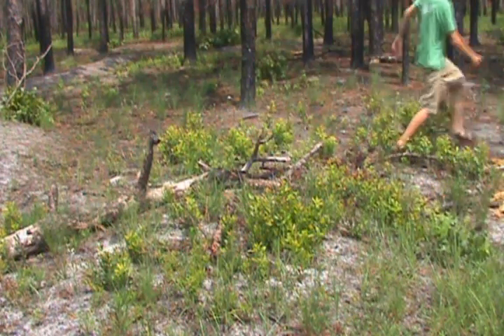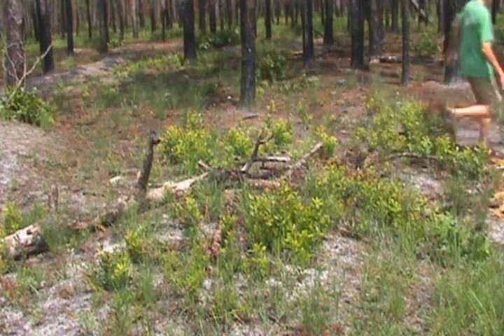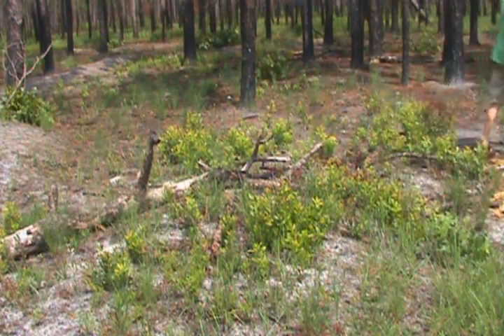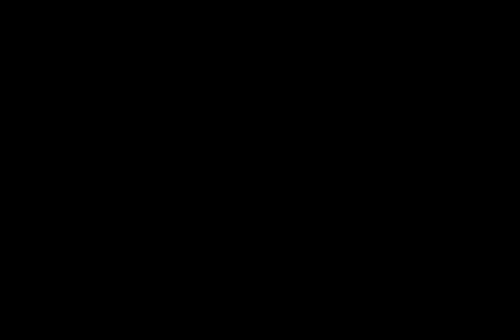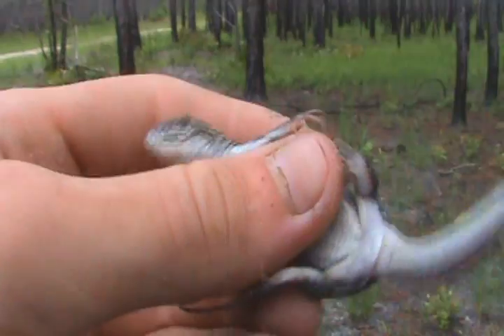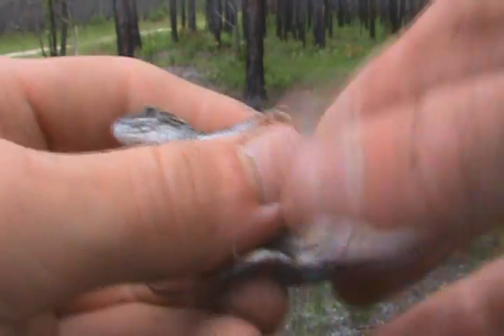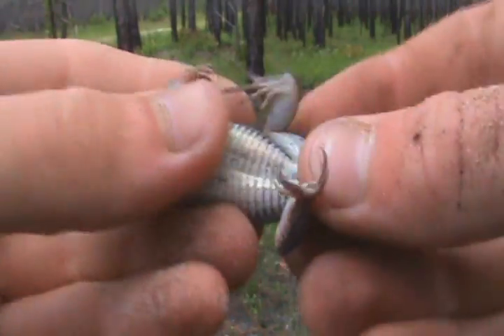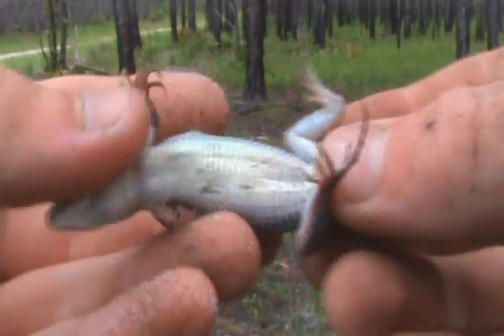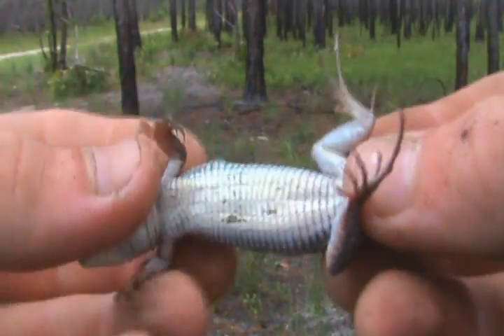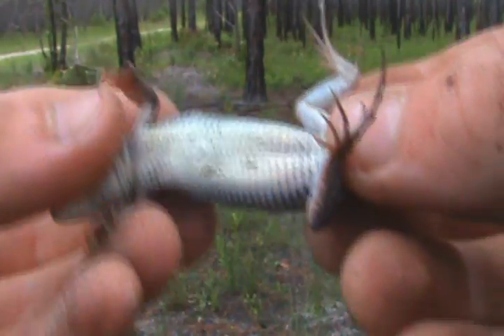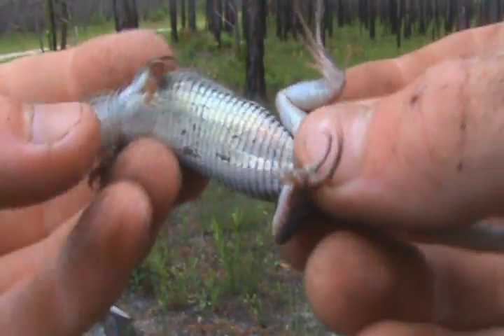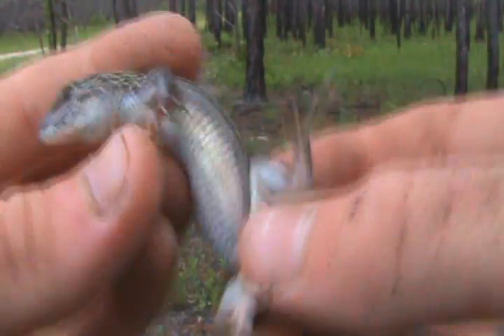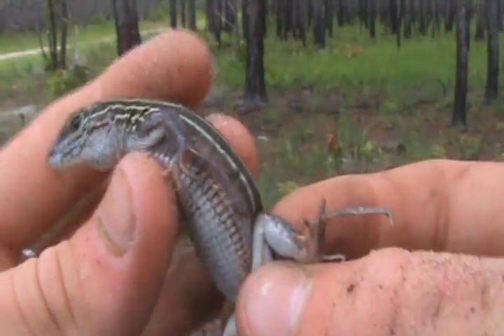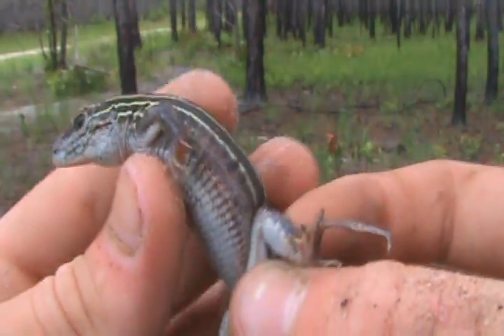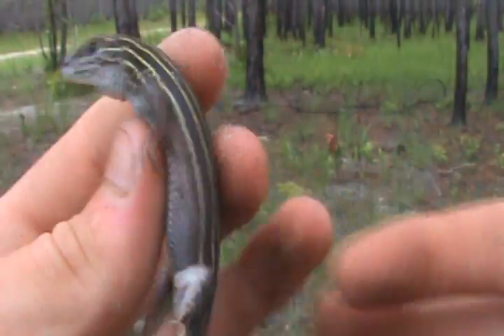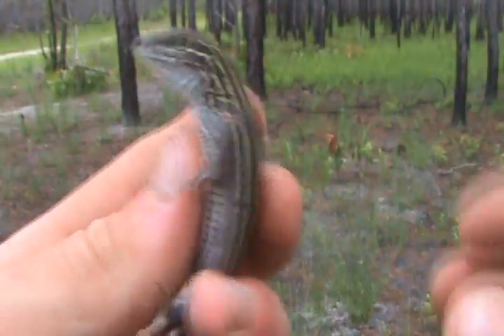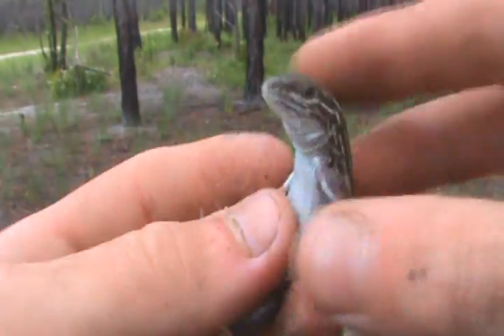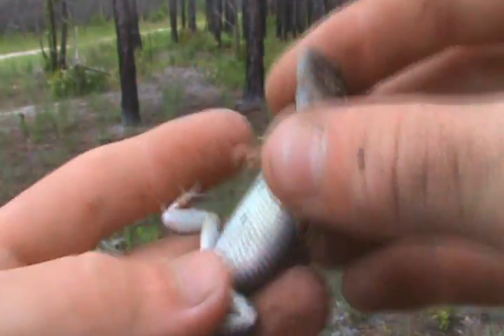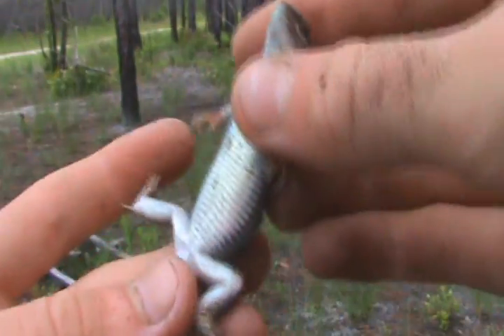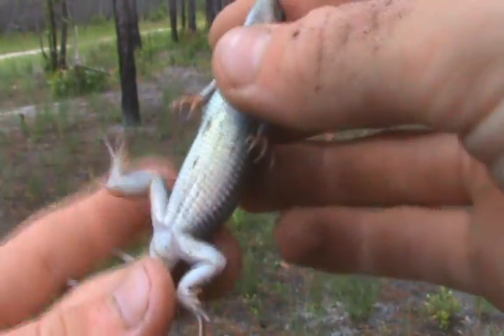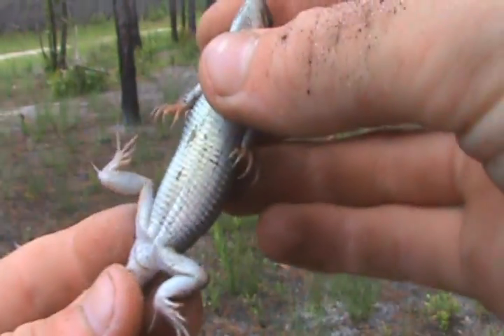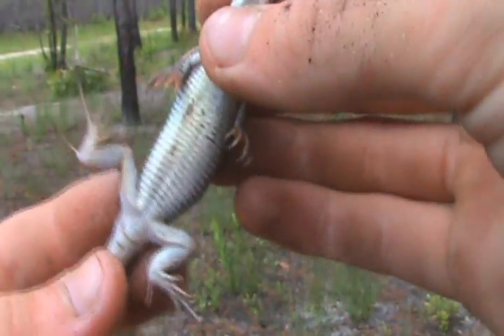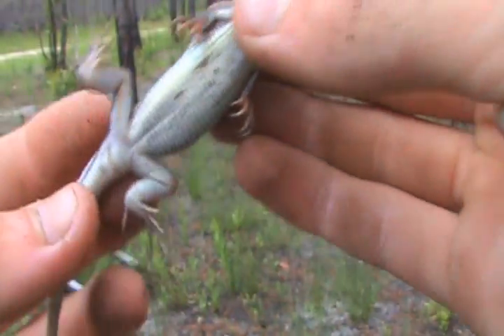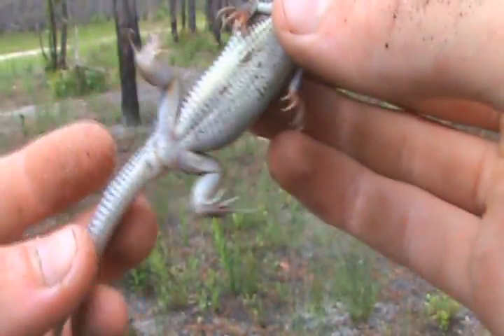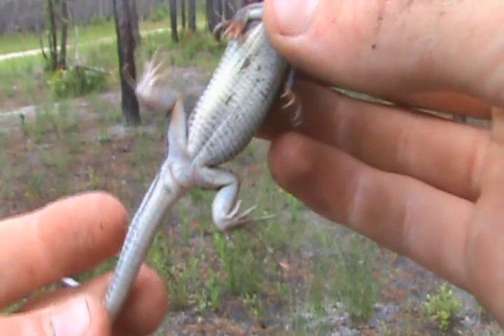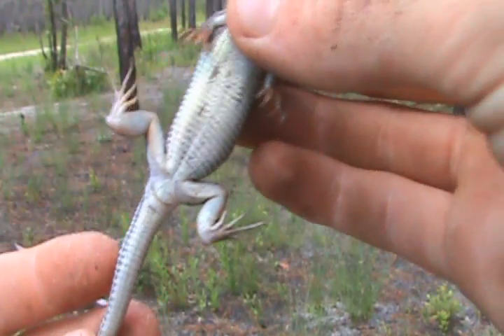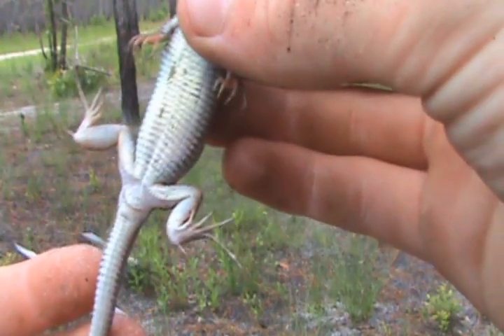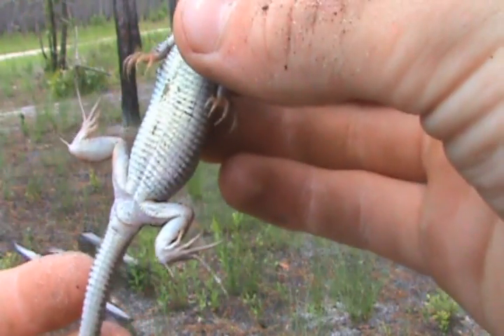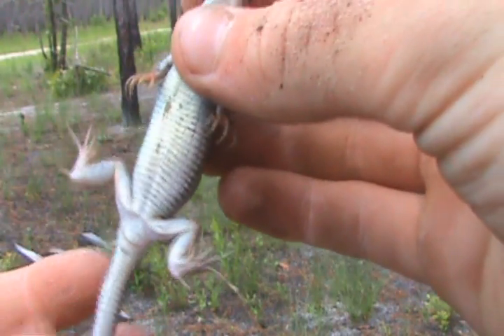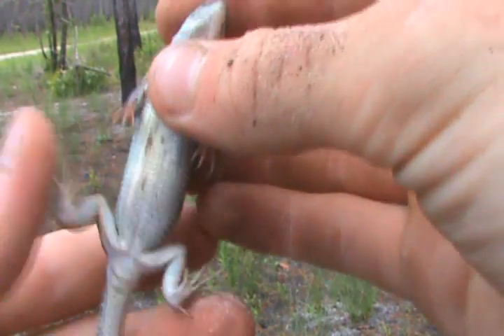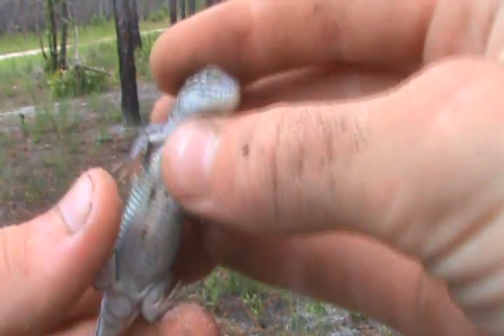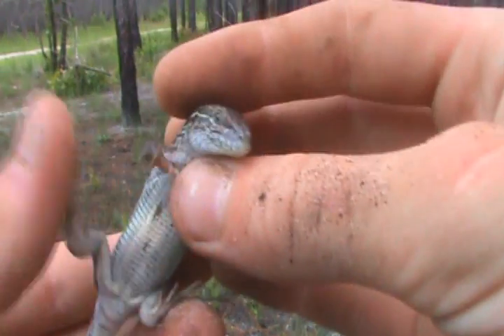Got a six-line race runner here. Looks like a gravid female, most likely — that's how fat she is.